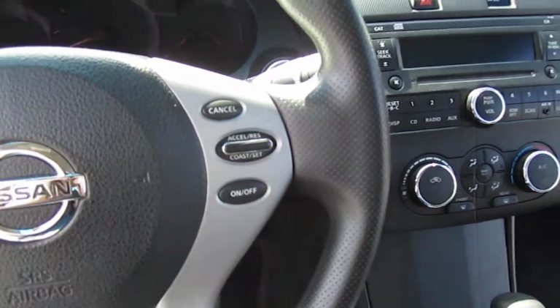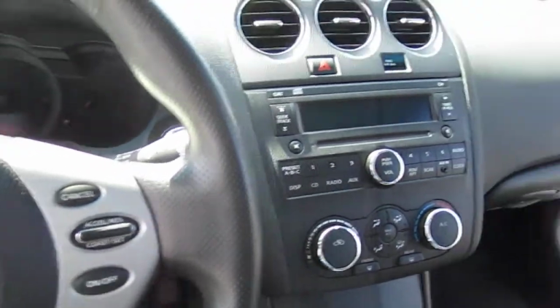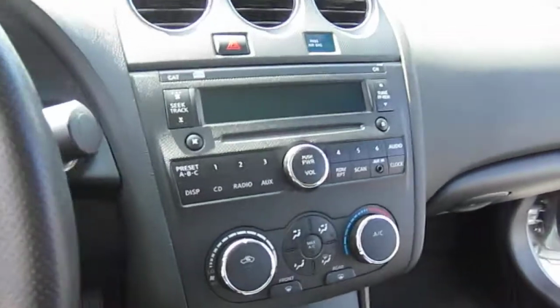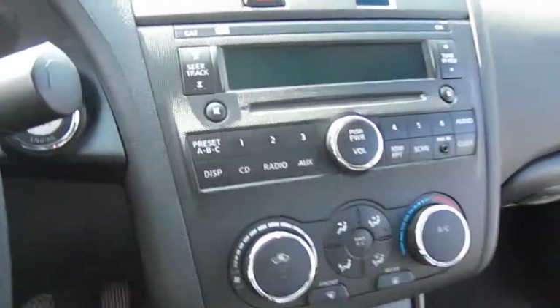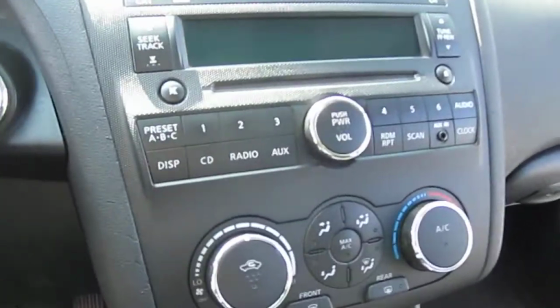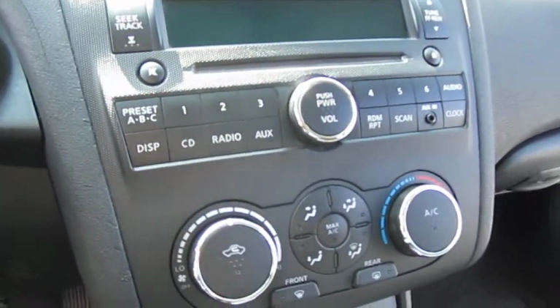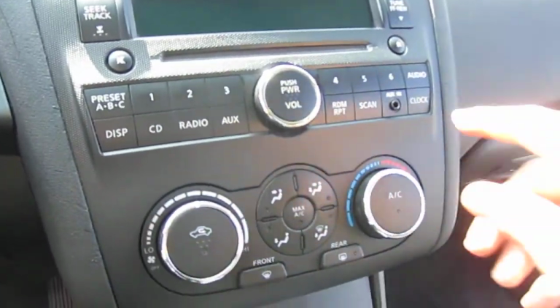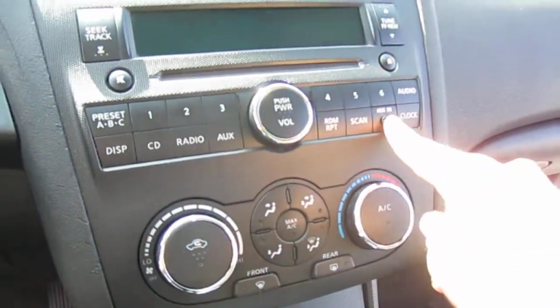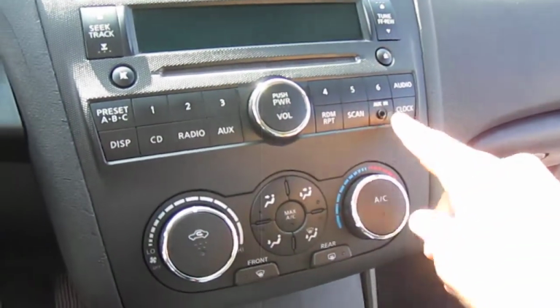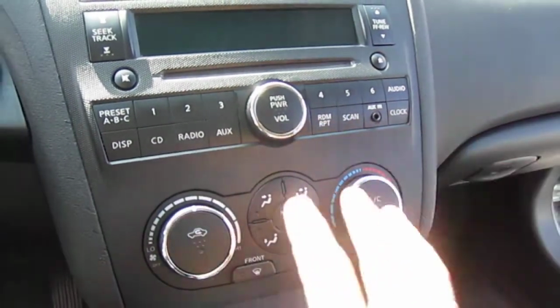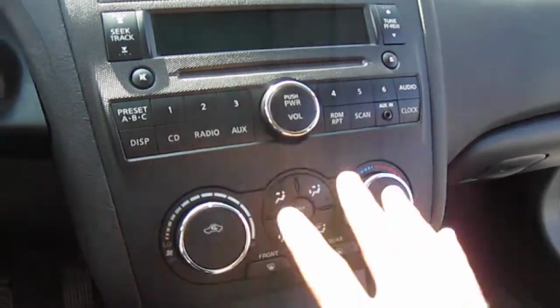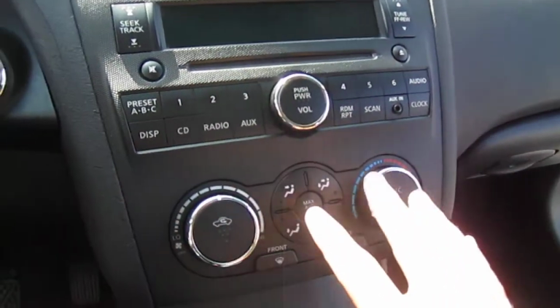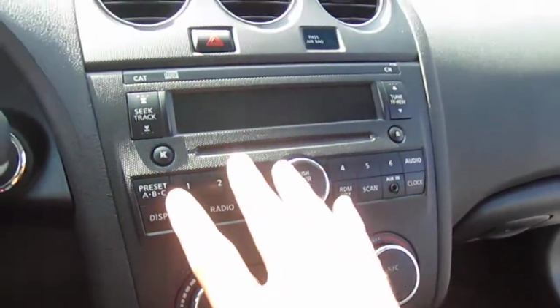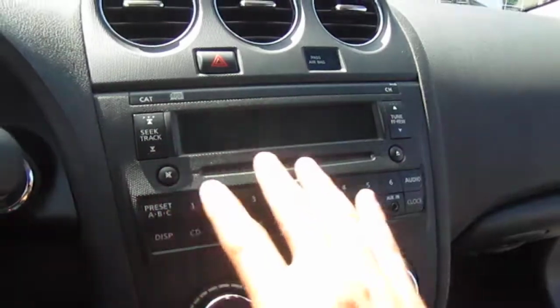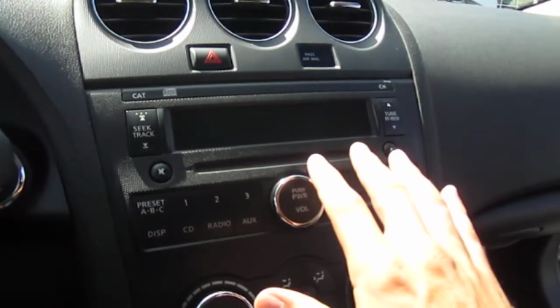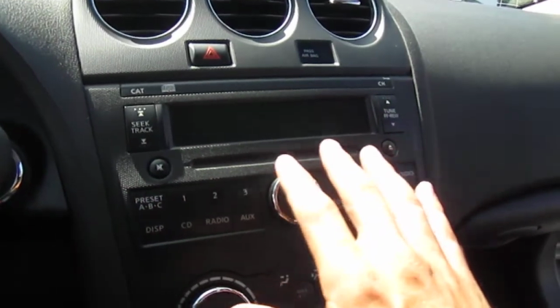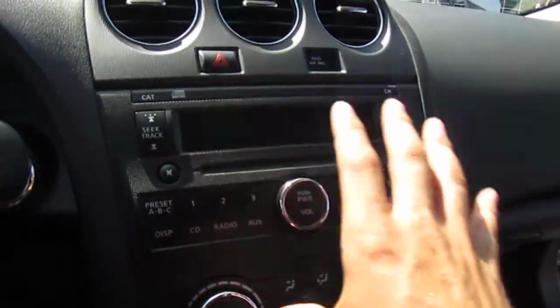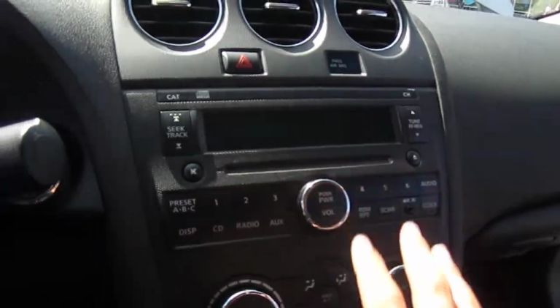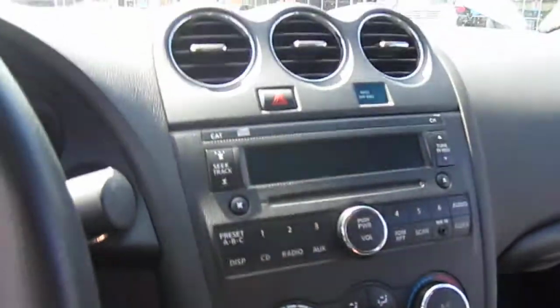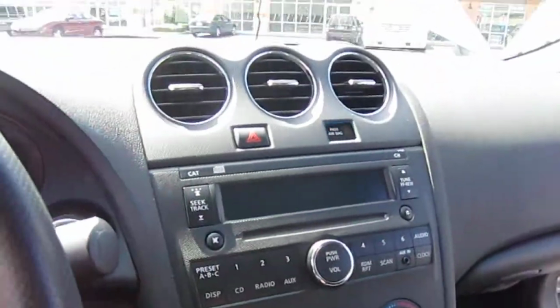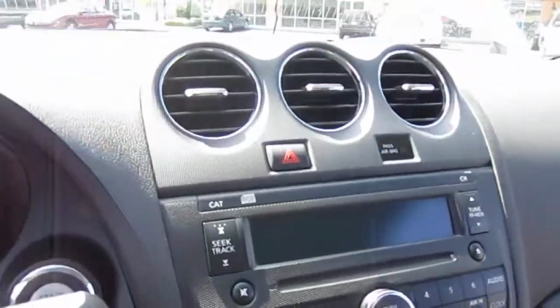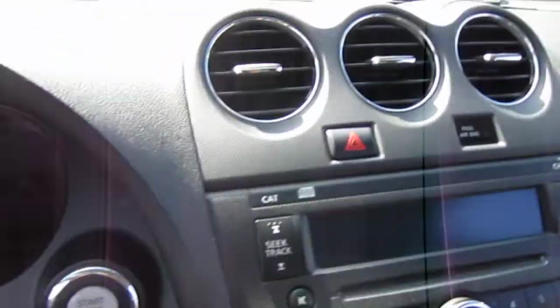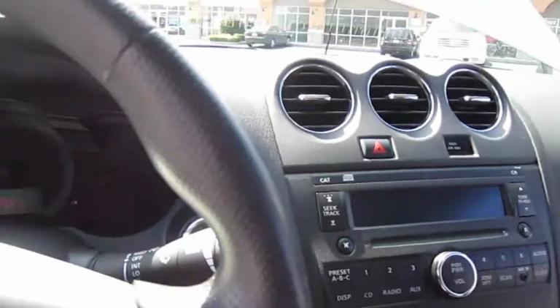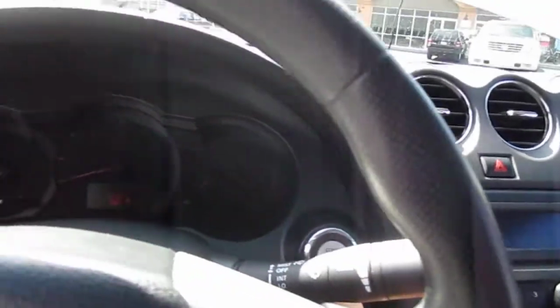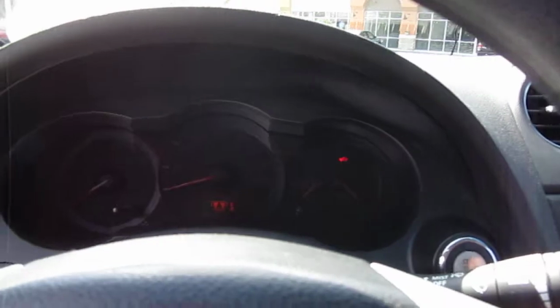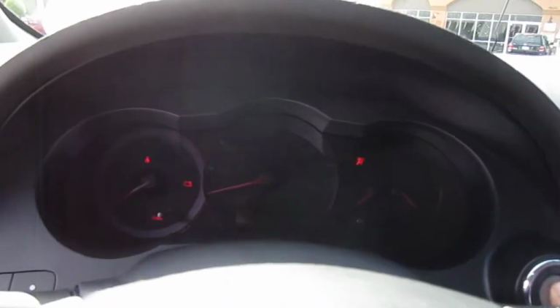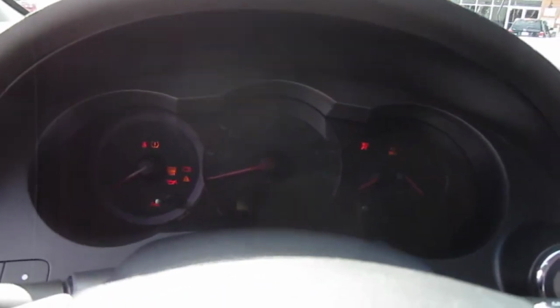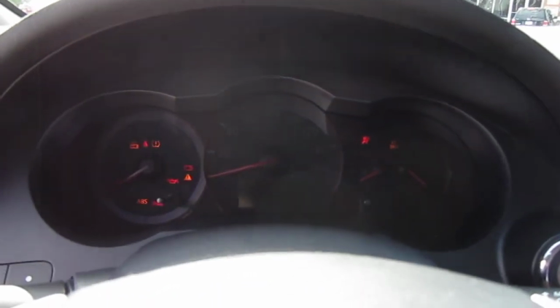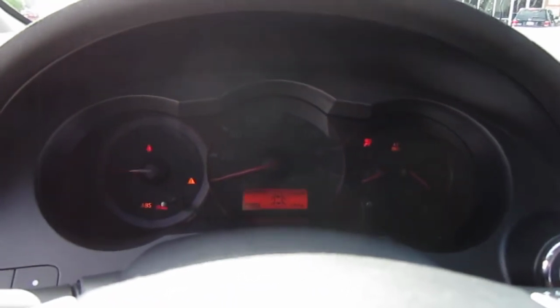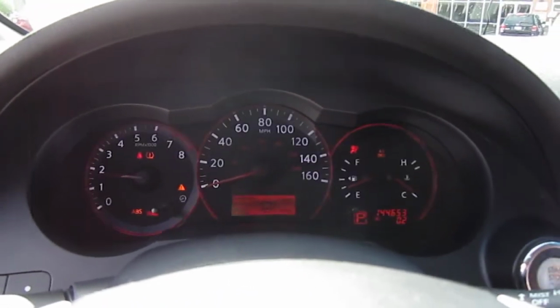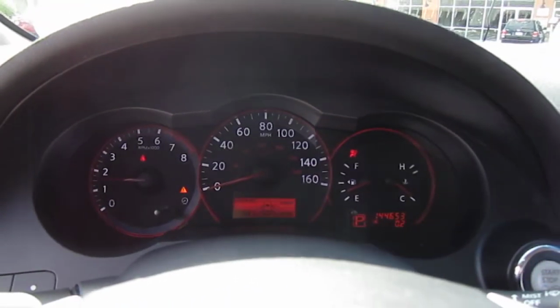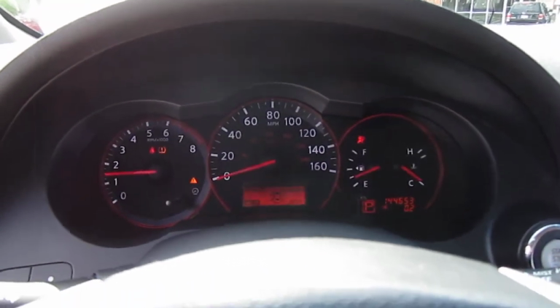You get steering wheel cruise control buttons. Up front there's a nice simple format with an auxiliary port, AC controls, CD player, and AM/FM stereo. The AC is ice cold in this one.